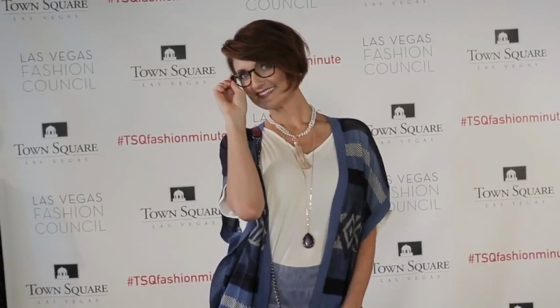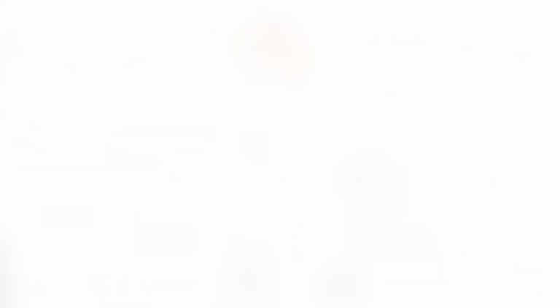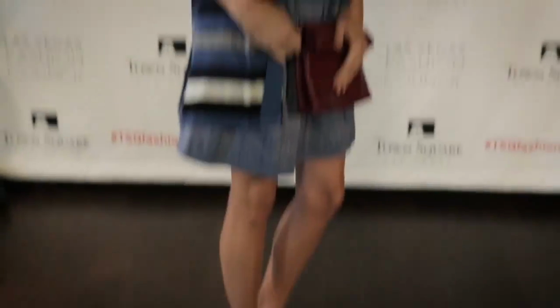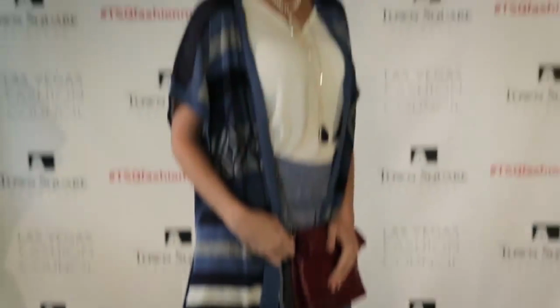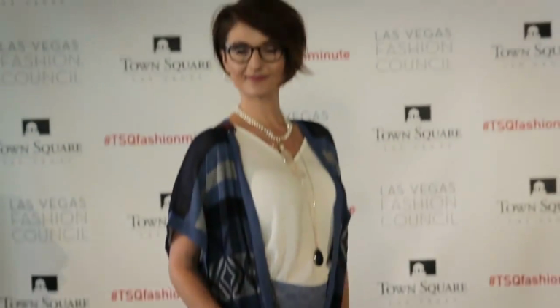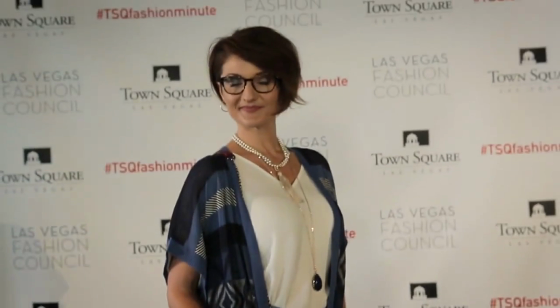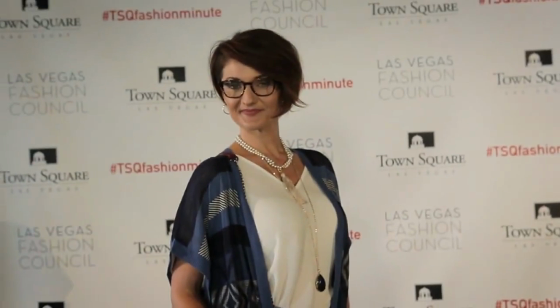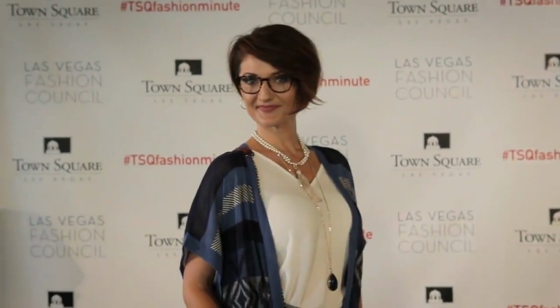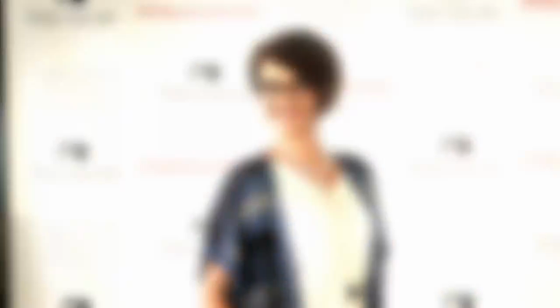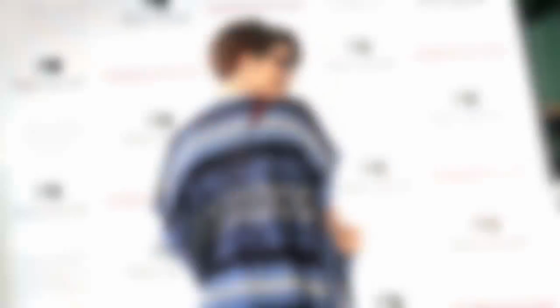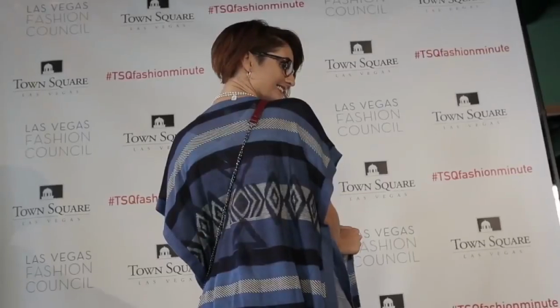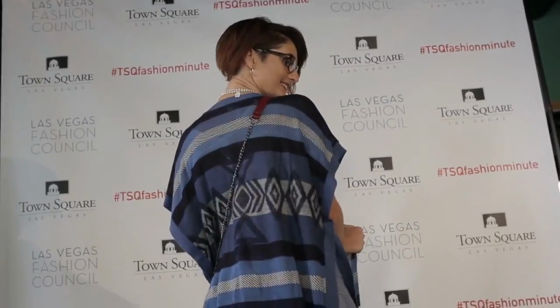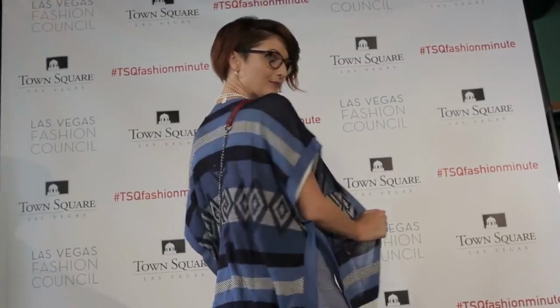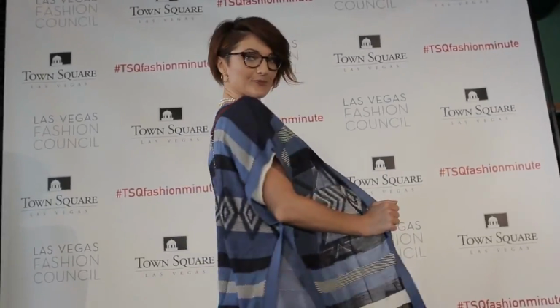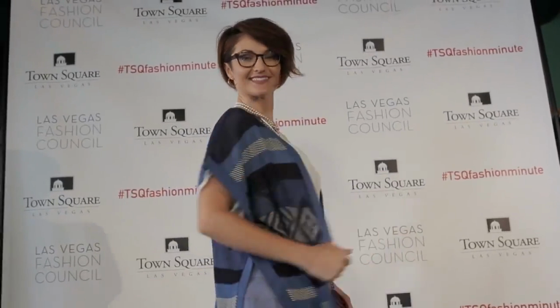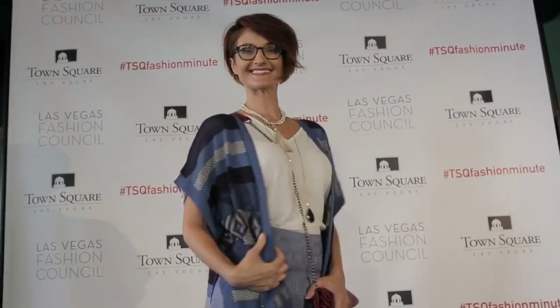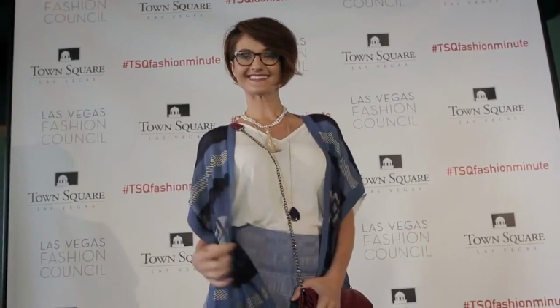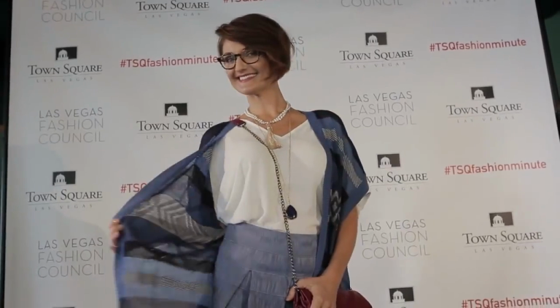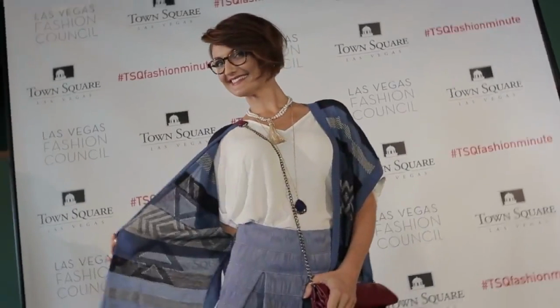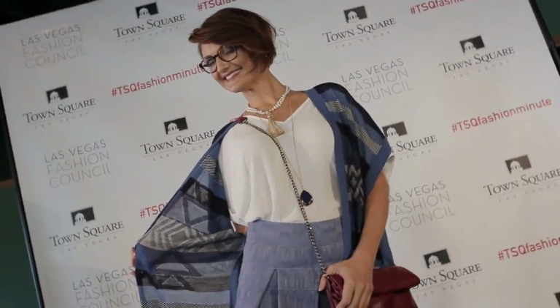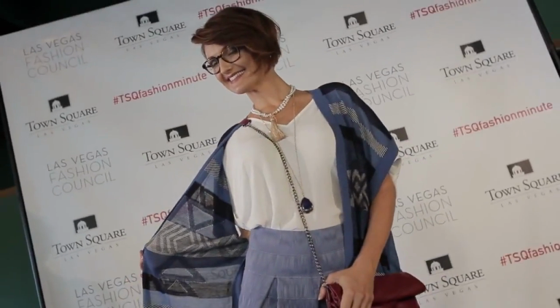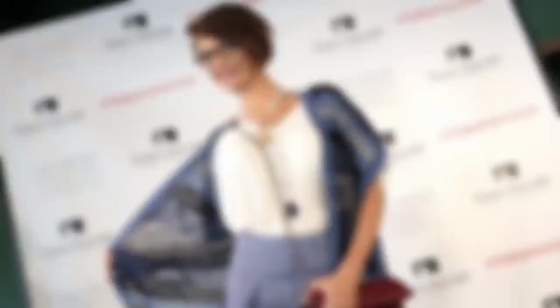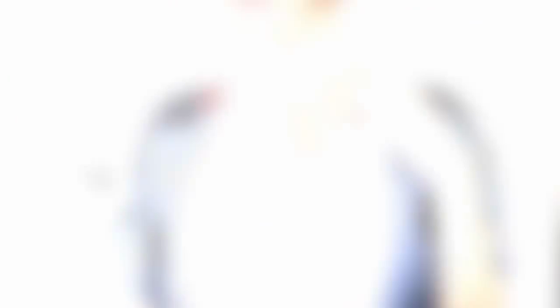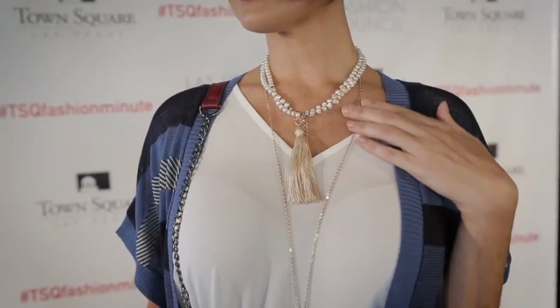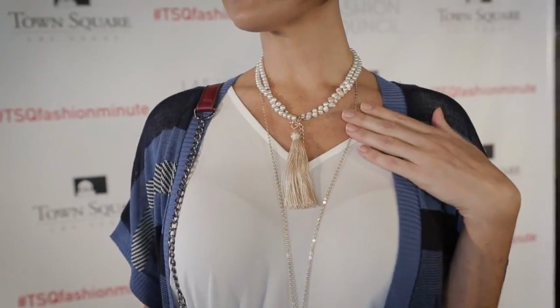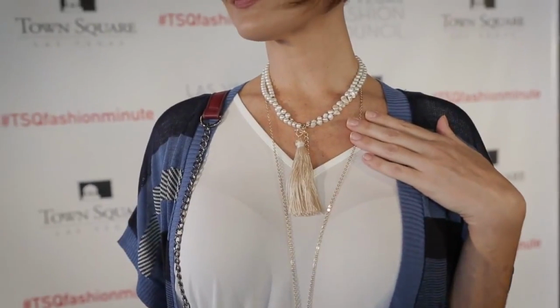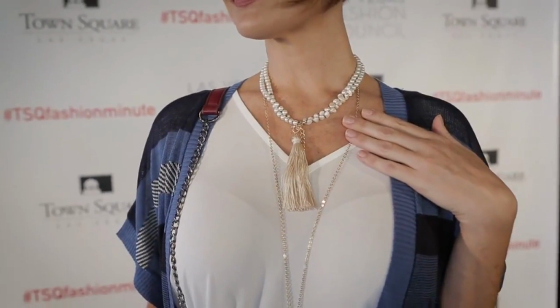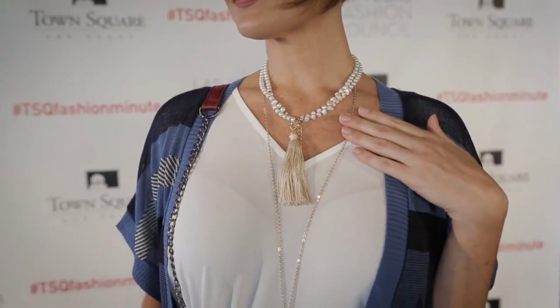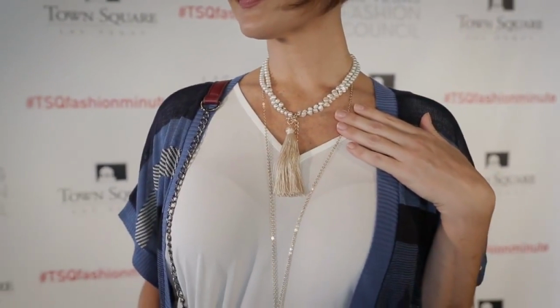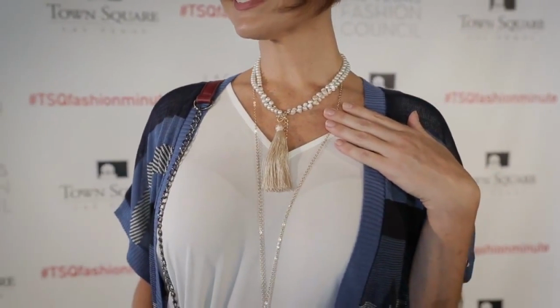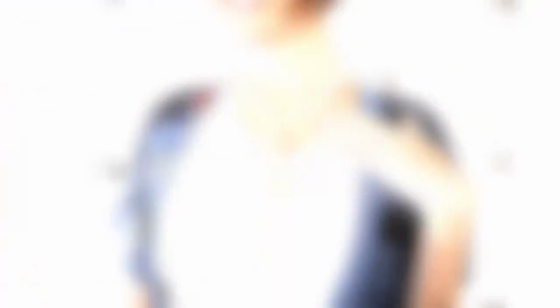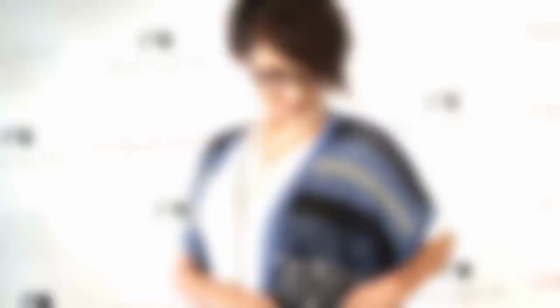We love this bohemian-inspired poncho from Francesca's. Pair it with a solid skirt and top. Don't be afraid to layer in some eye-catching necklaces as well and add a cross-body bag.